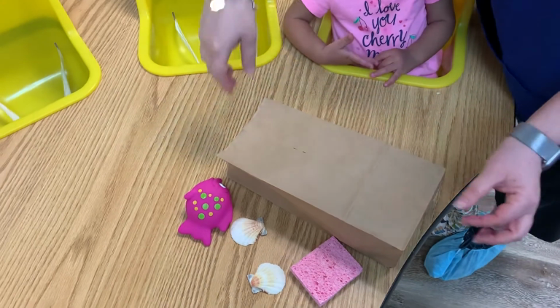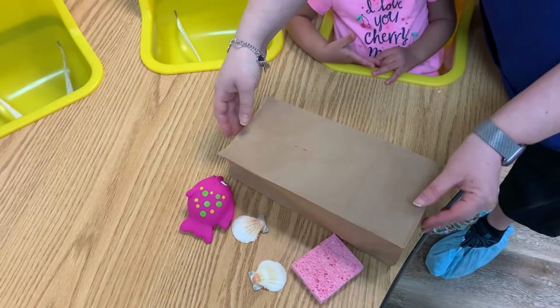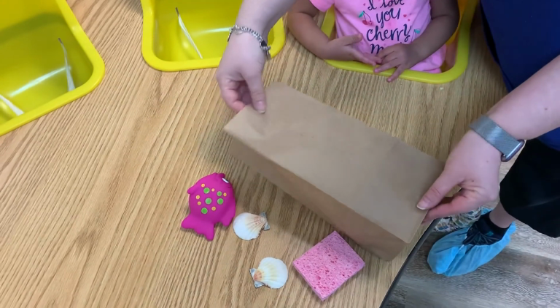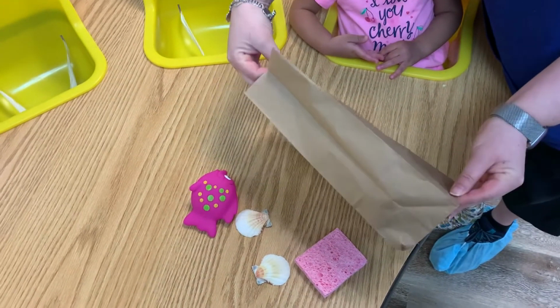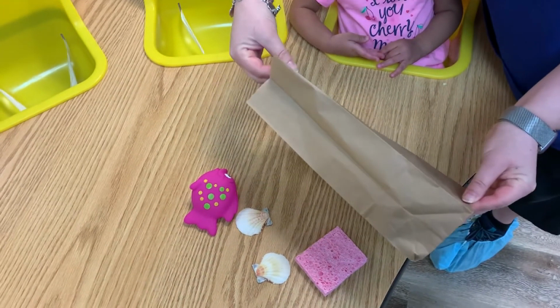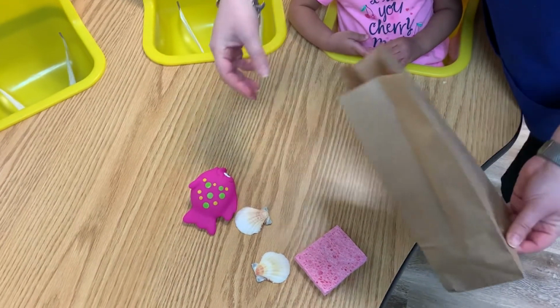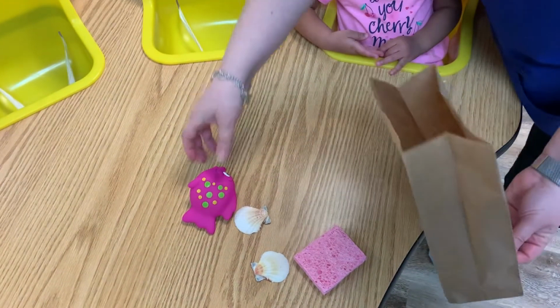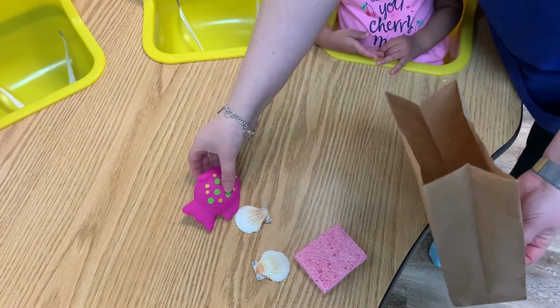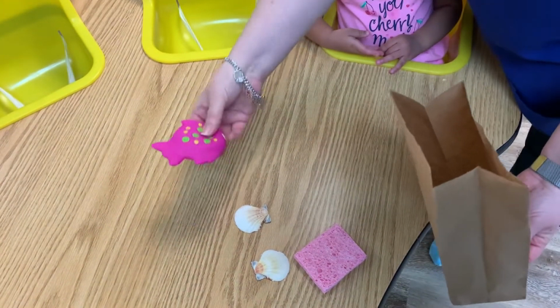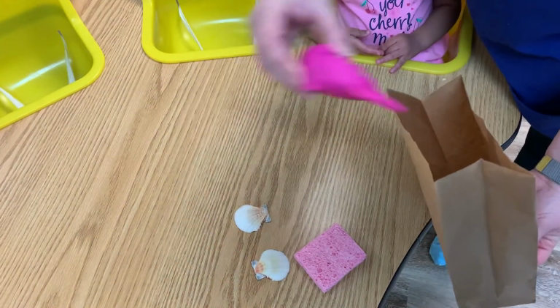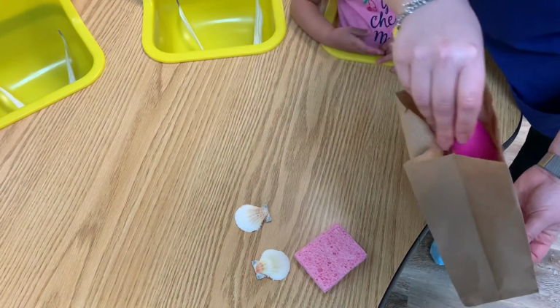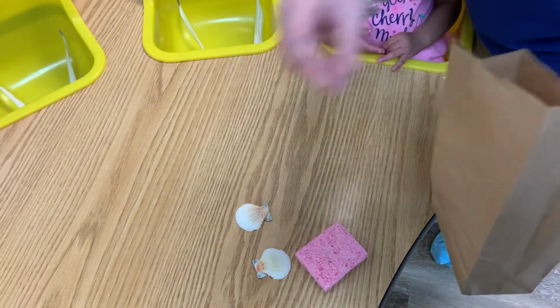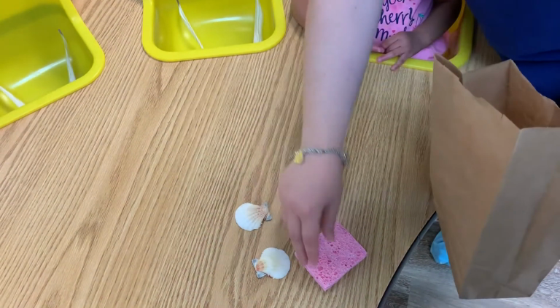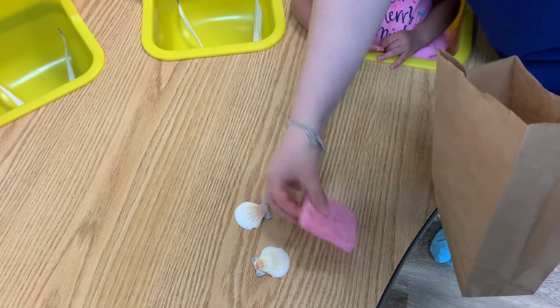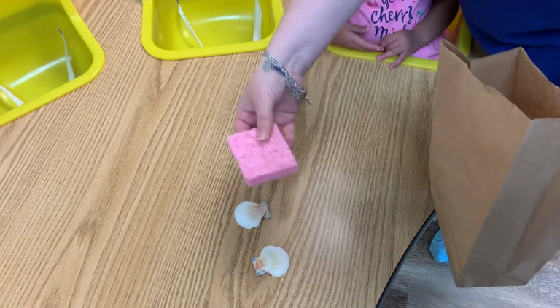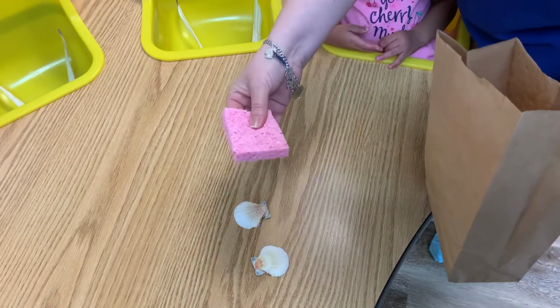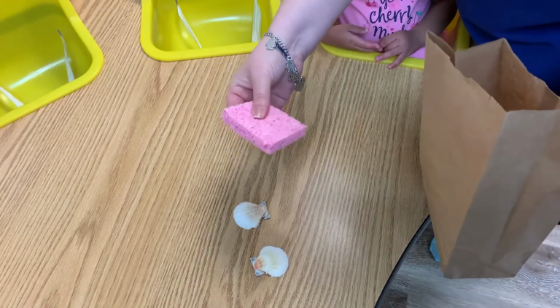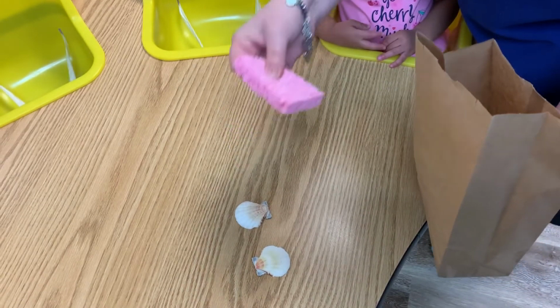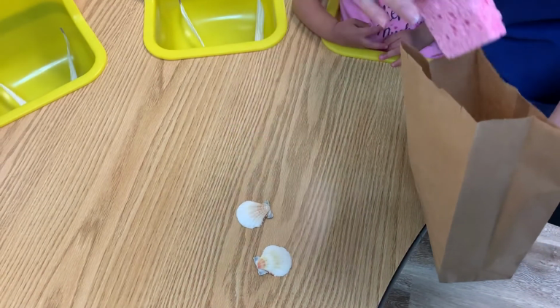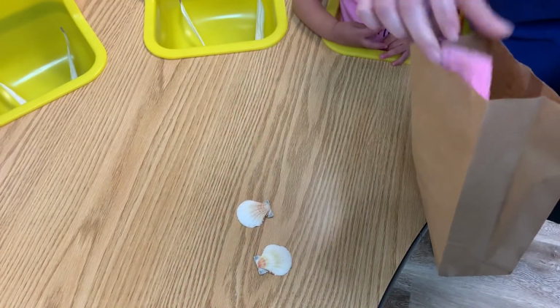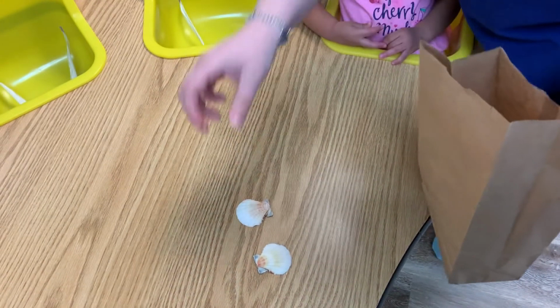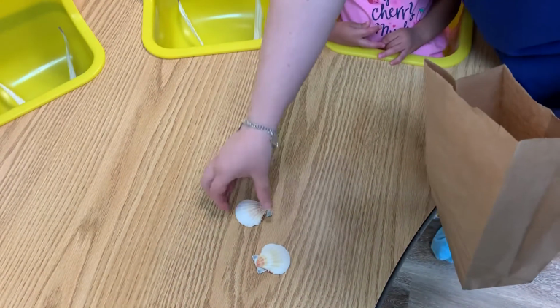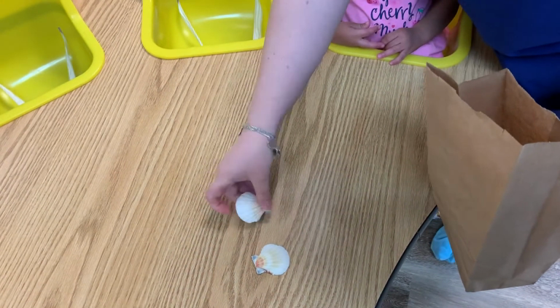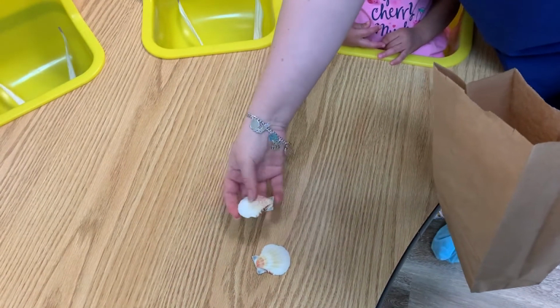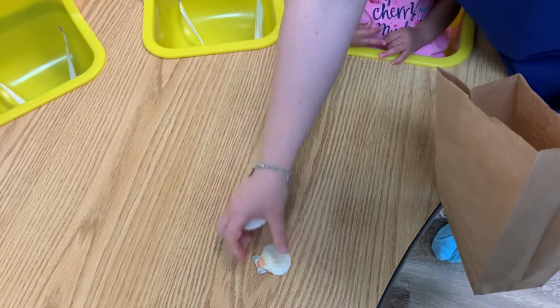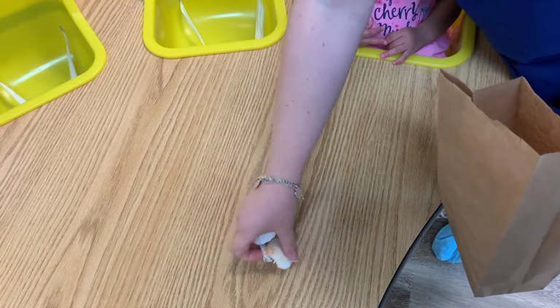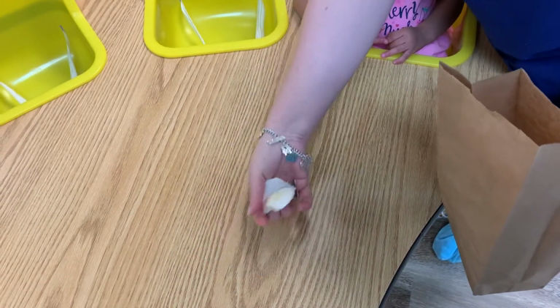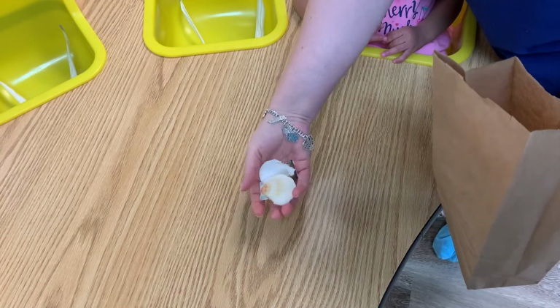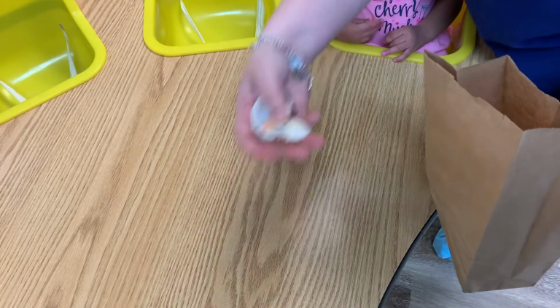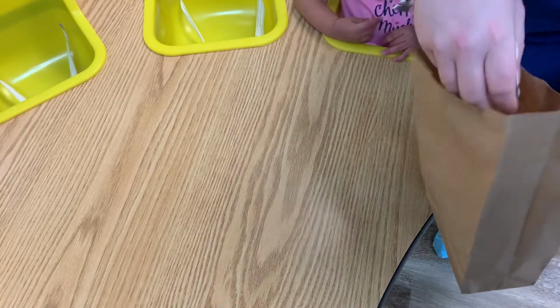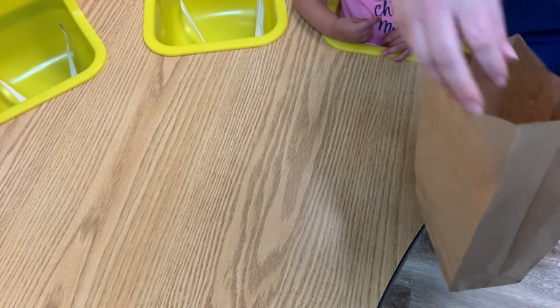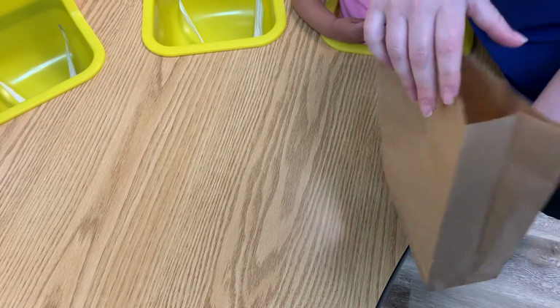So get a paper bag, any color, doesn't matter. Put maybe a fish, and then we put a sponge because some stuff are spongy in the ocean. And then we have two seashells. So we're gonna put them all in there.